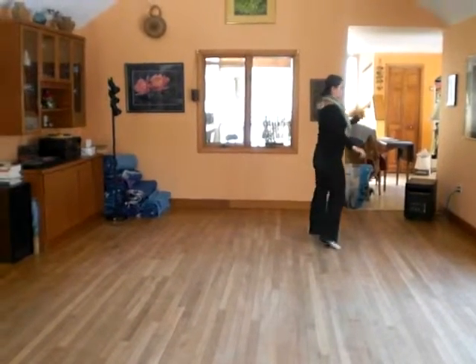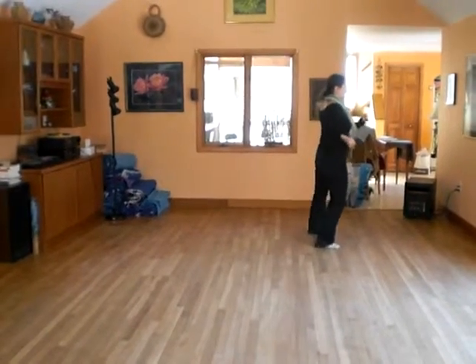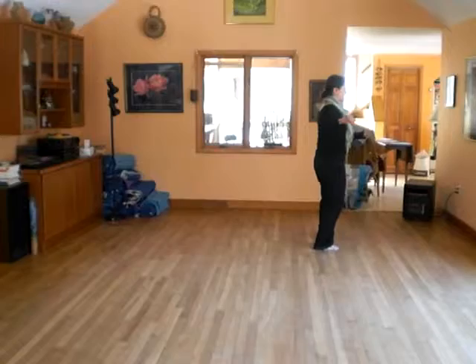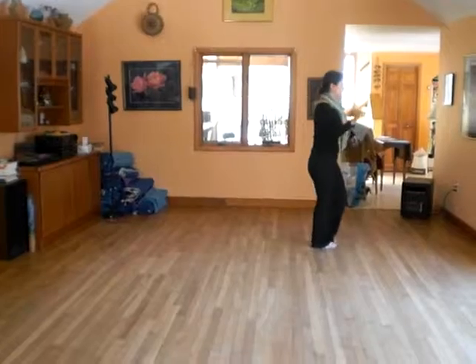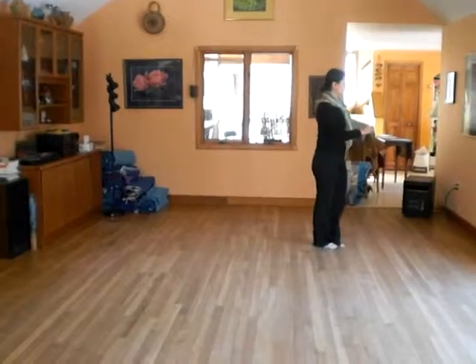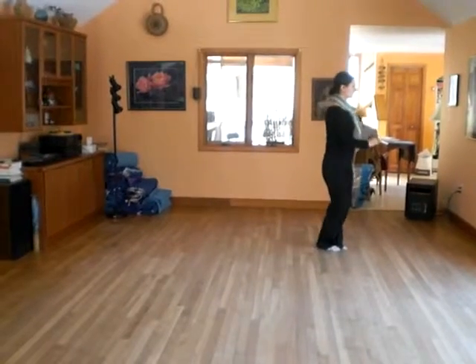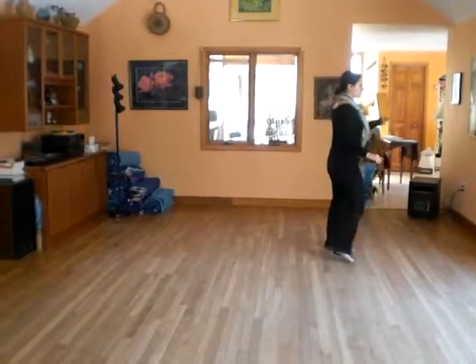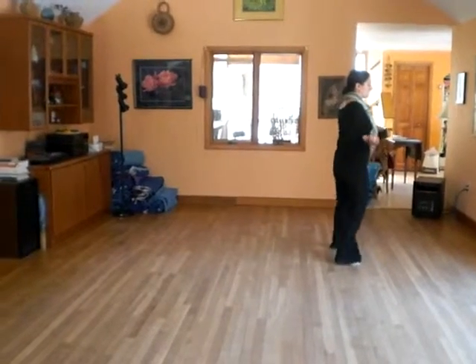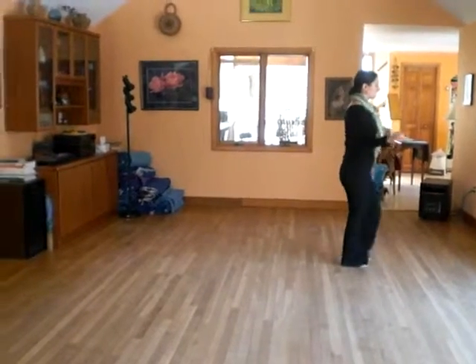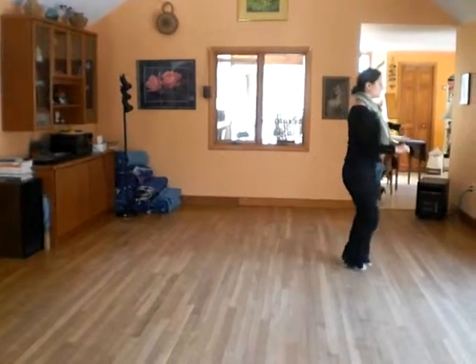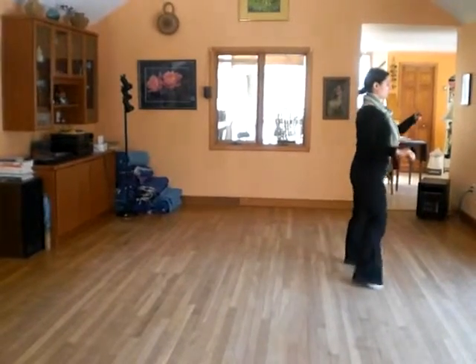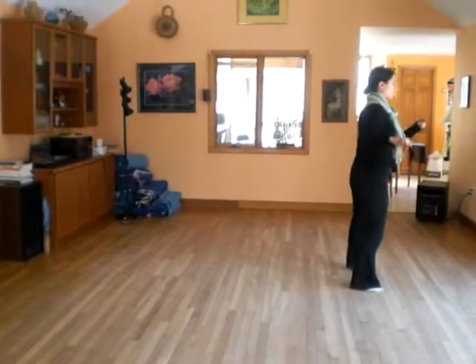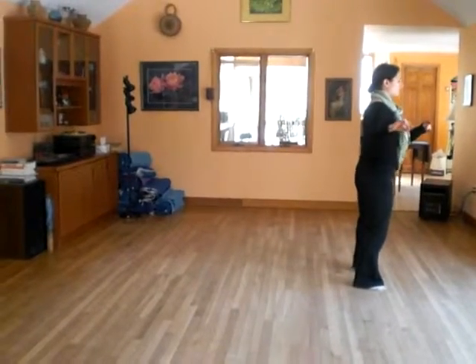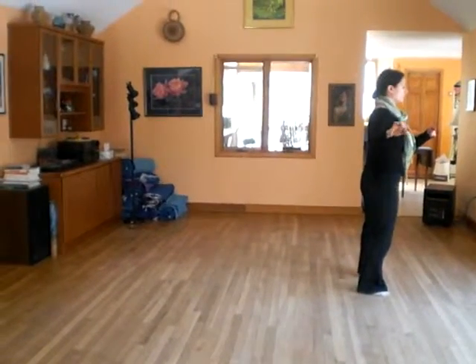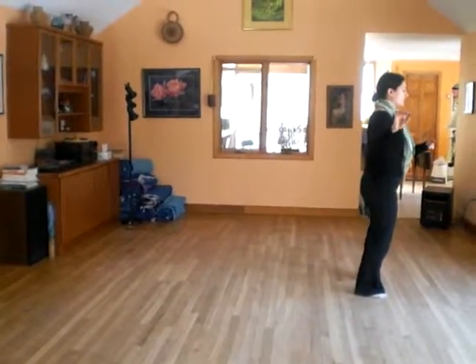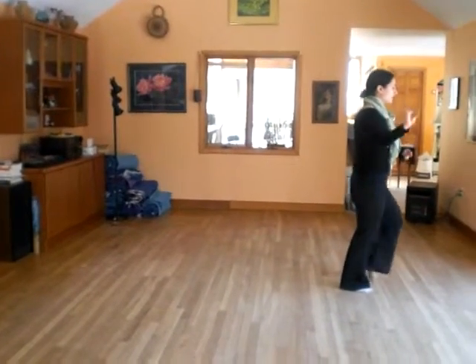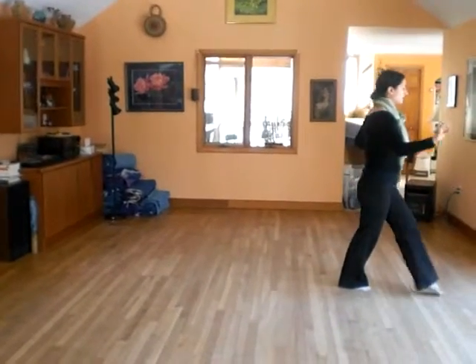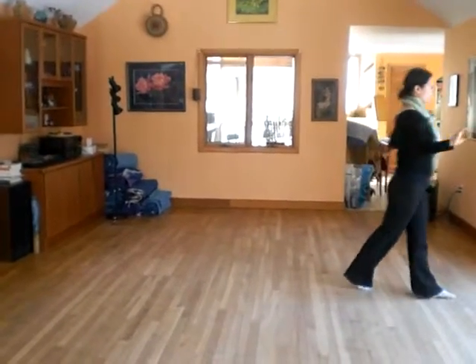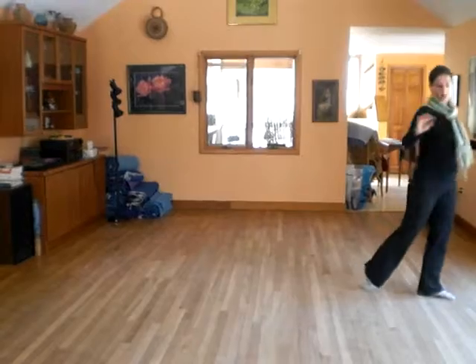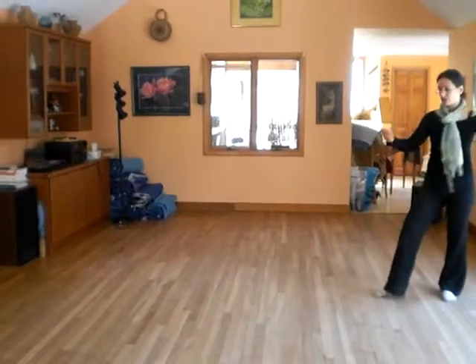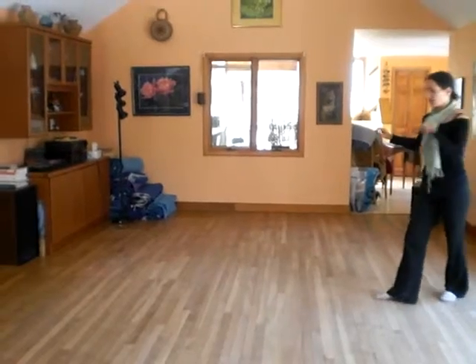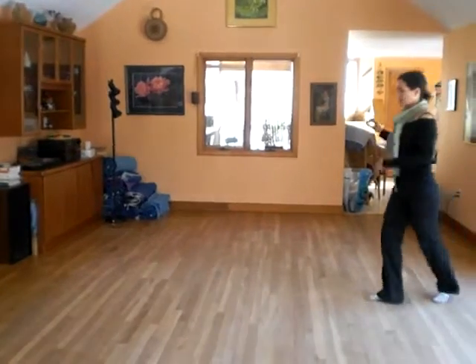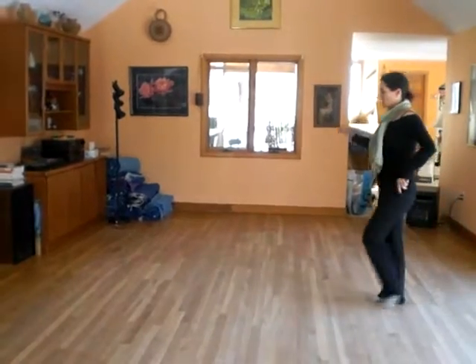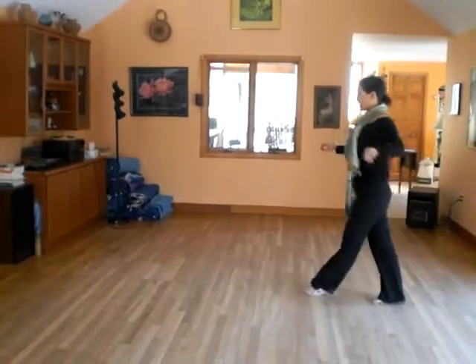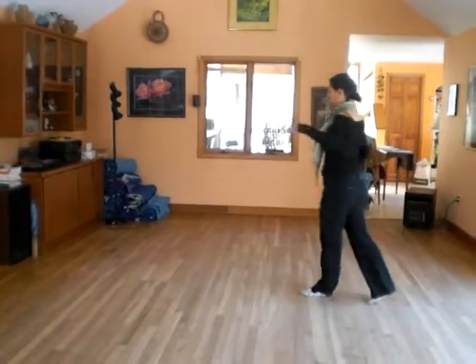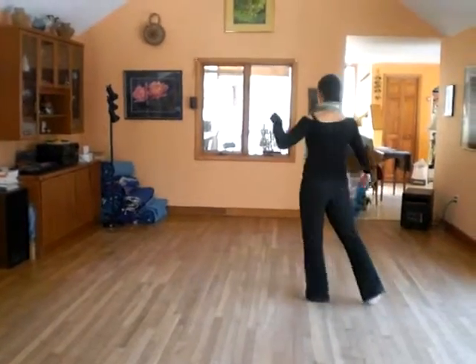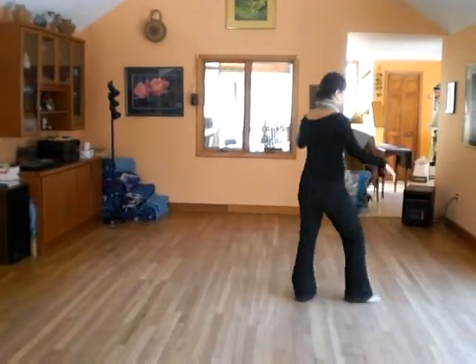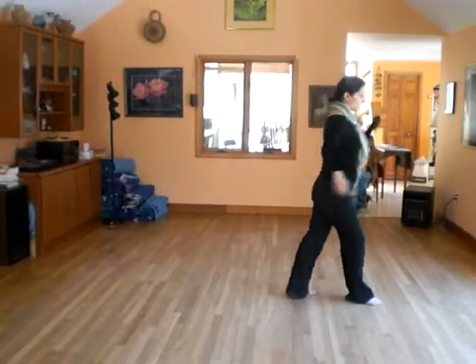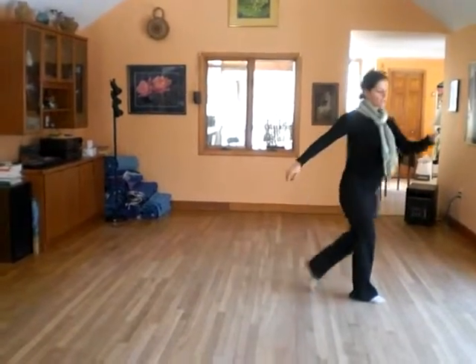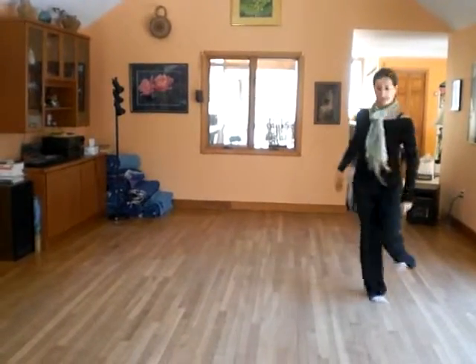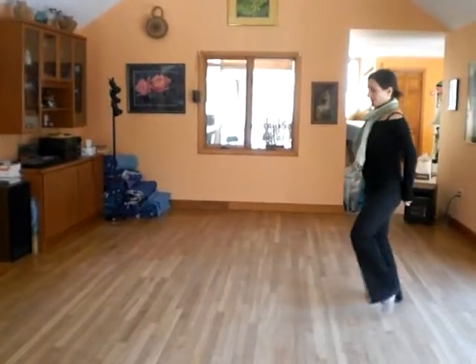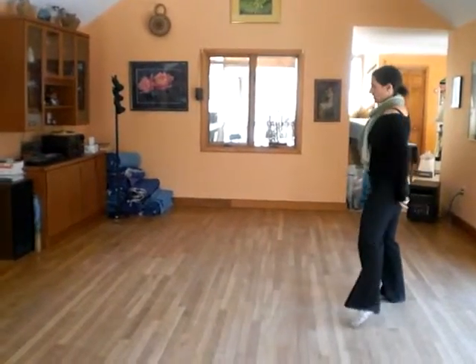Side, step, cha cha cha, whole pivot turn — left pivot right, left pivot right, step out.